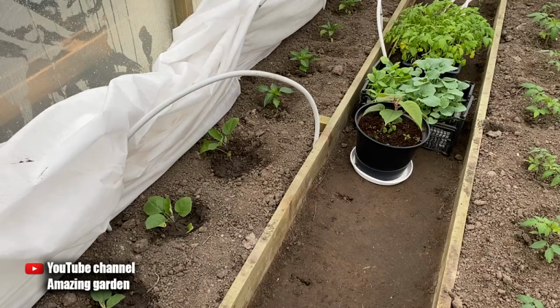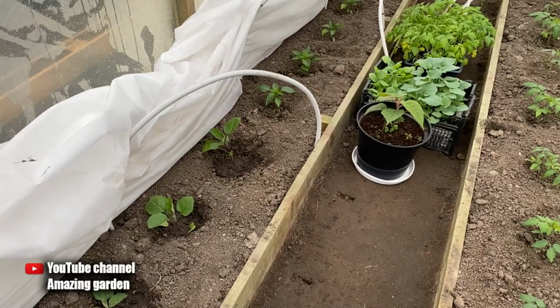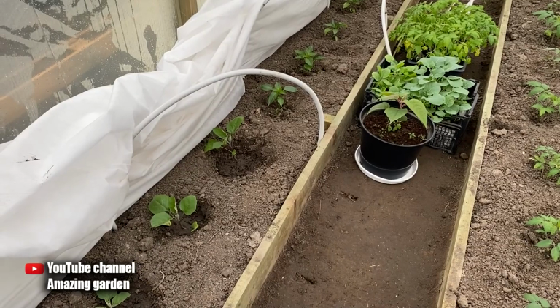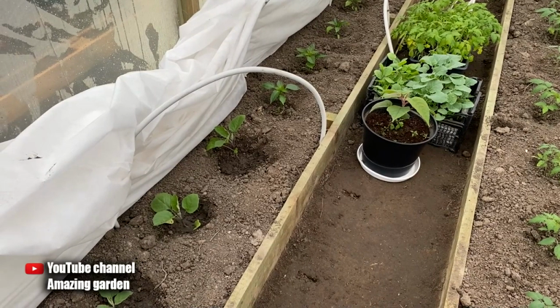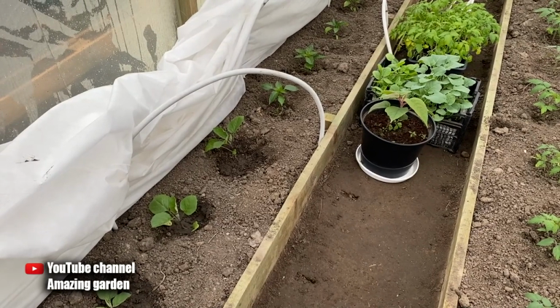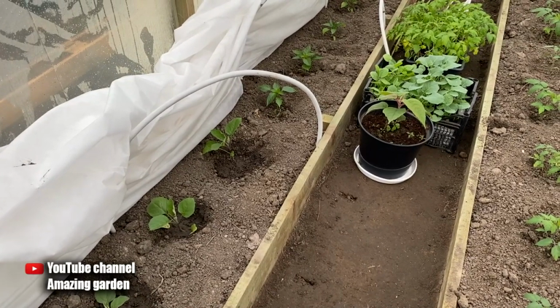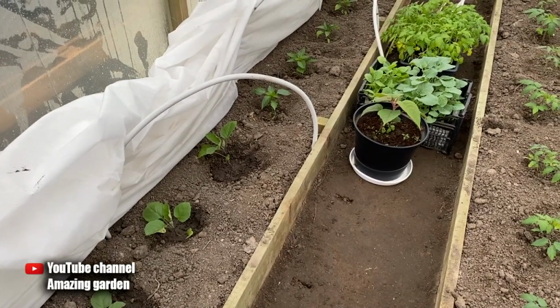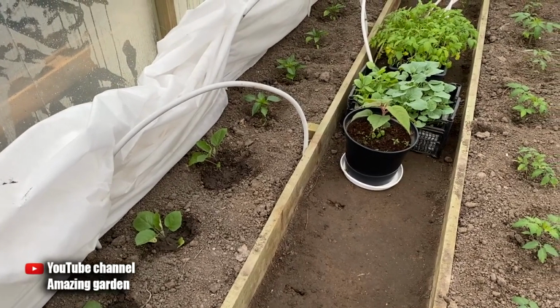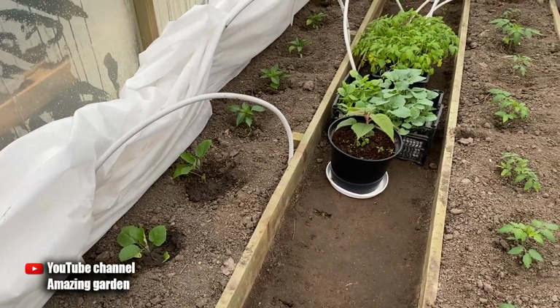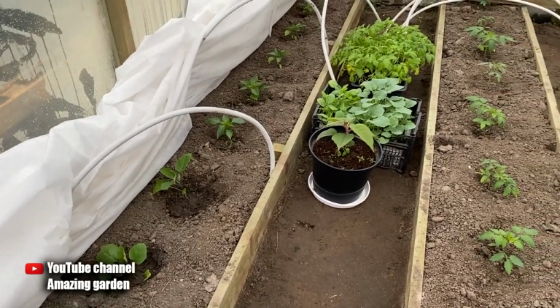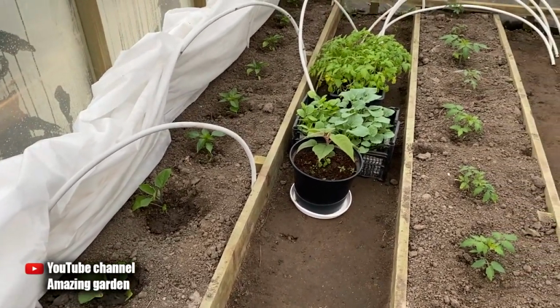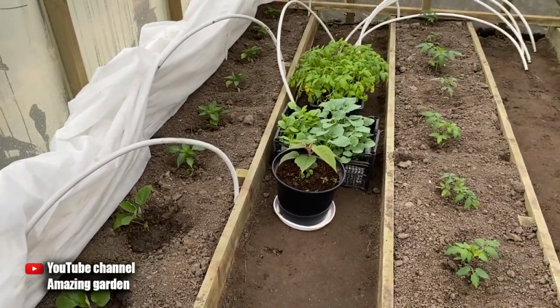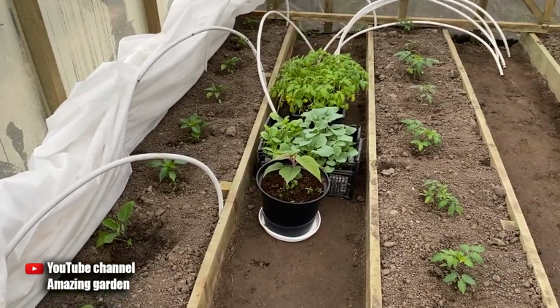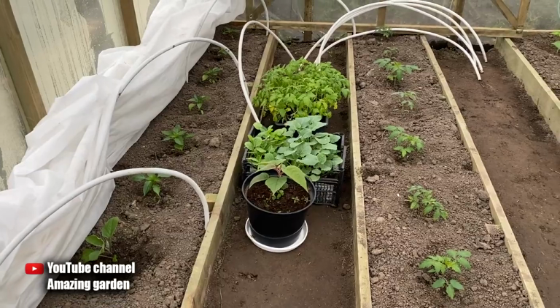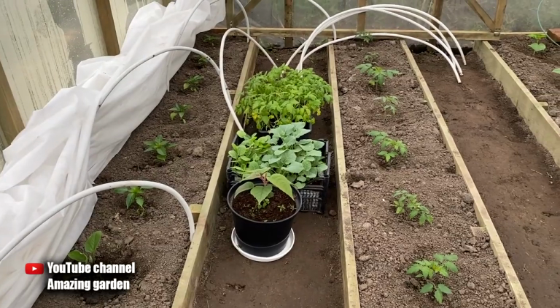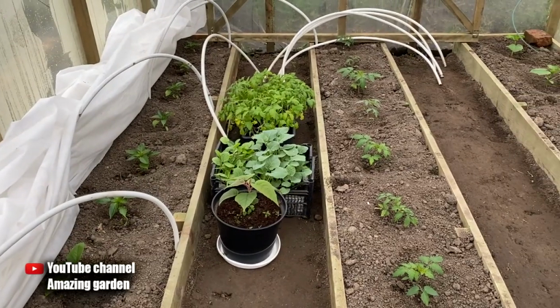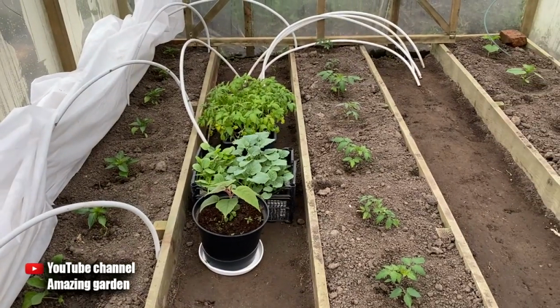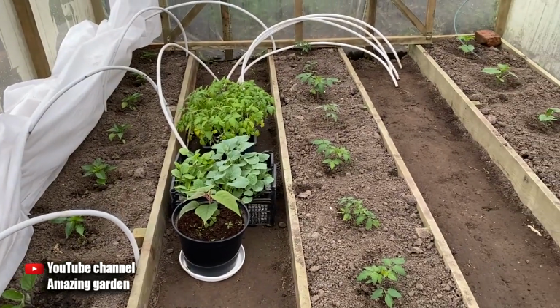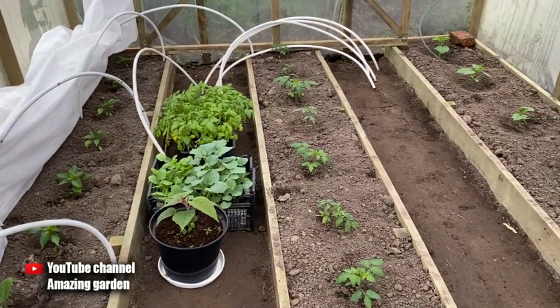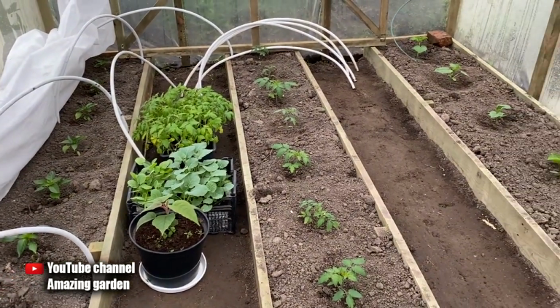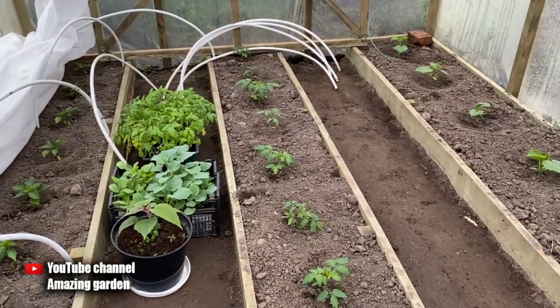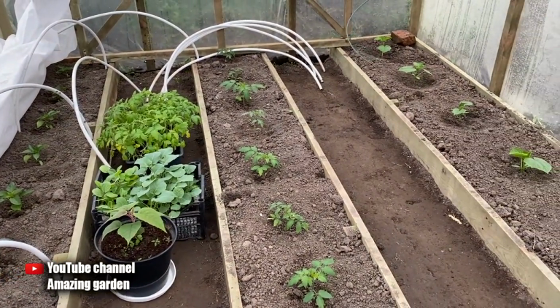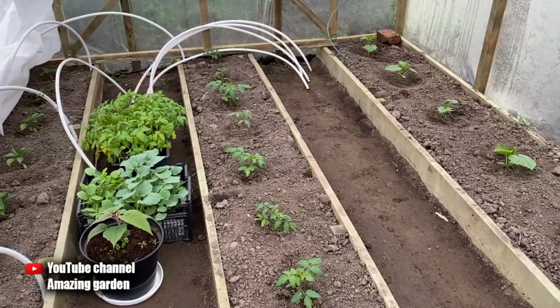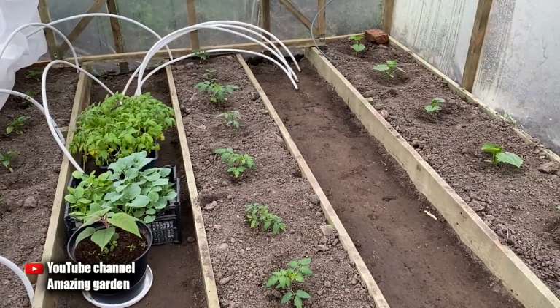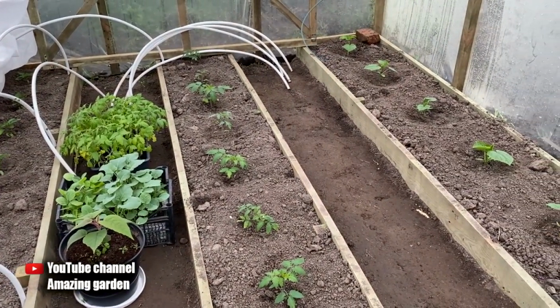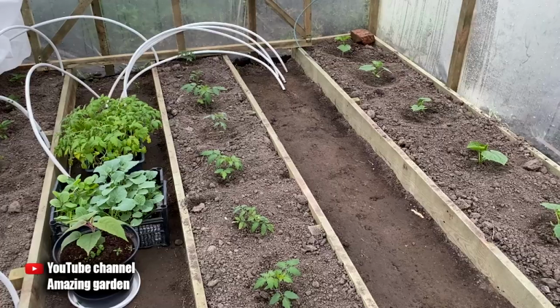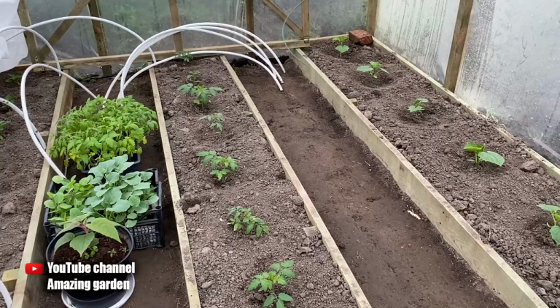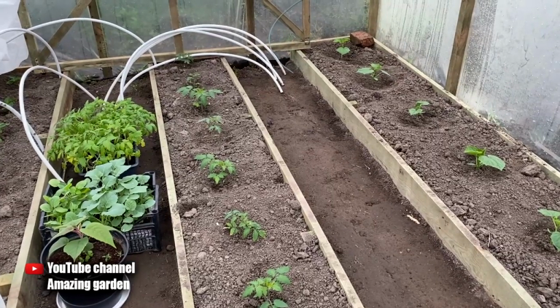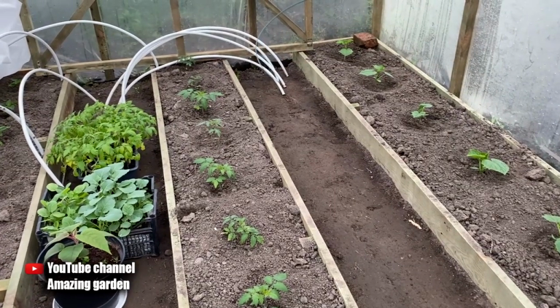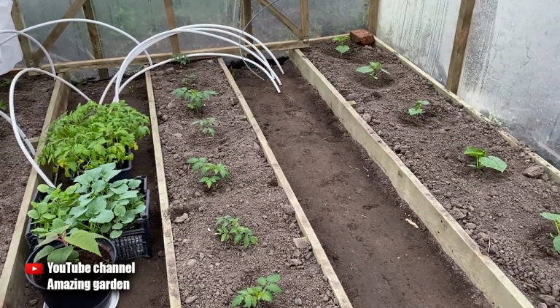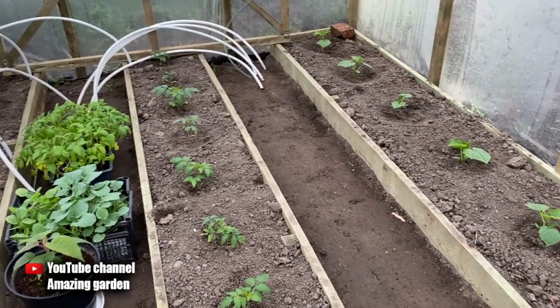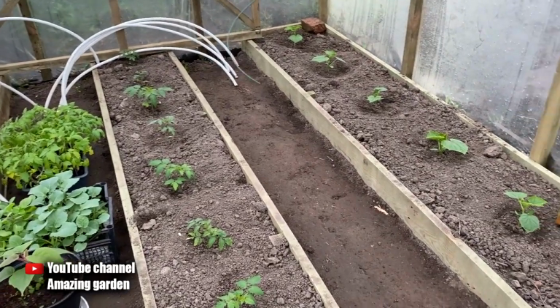Hello friends. In this video I will show you how to protect cucumbers, peppers, tomatoes and other plants that you have already planted in the greenhouse from night frosts. Such mini heaters will be very easy to make with your own hands.